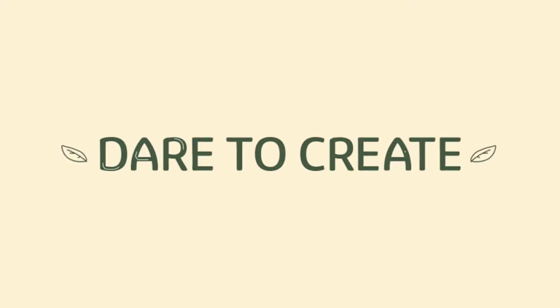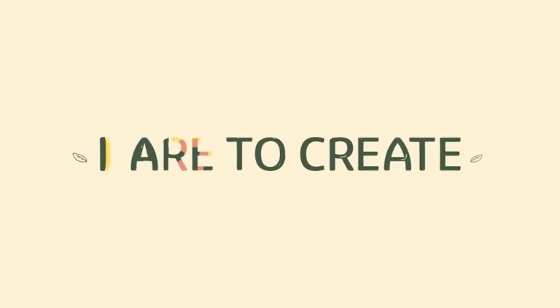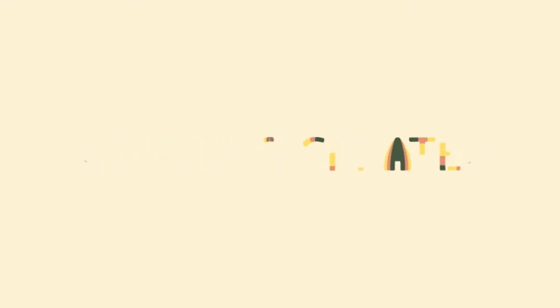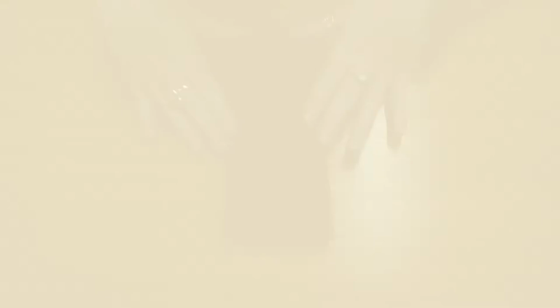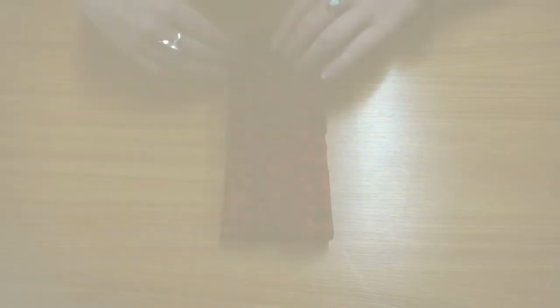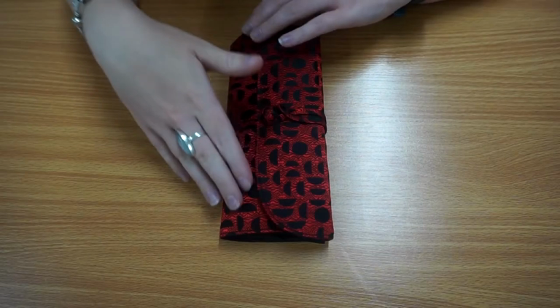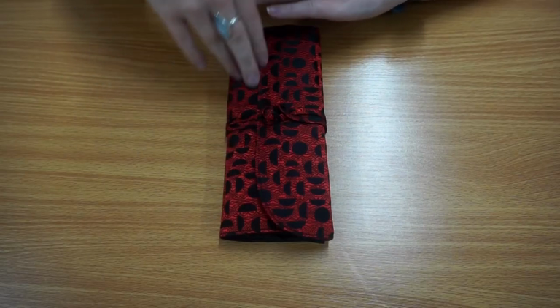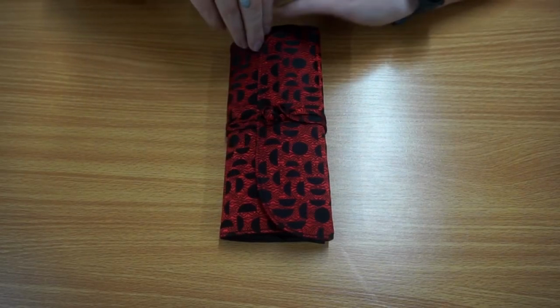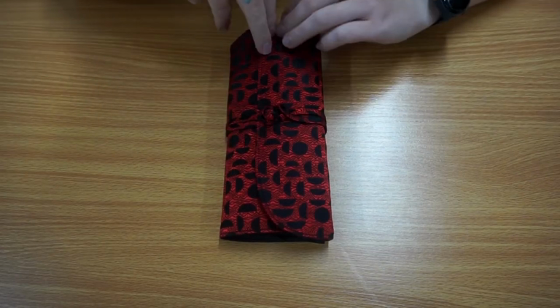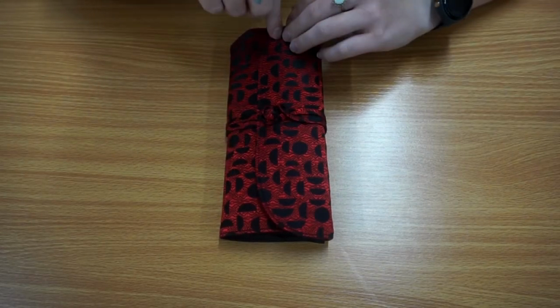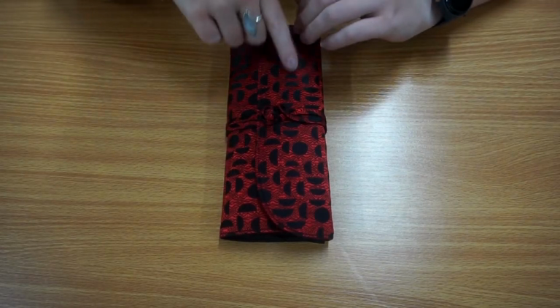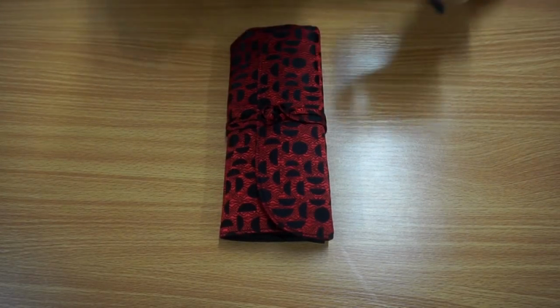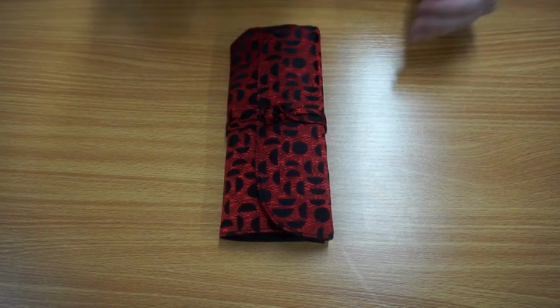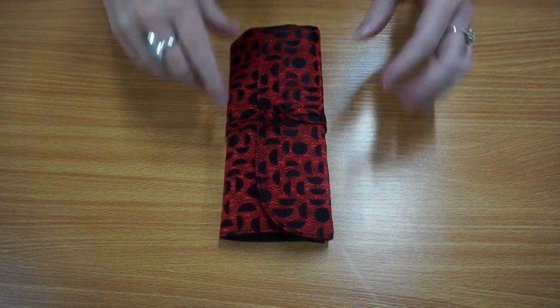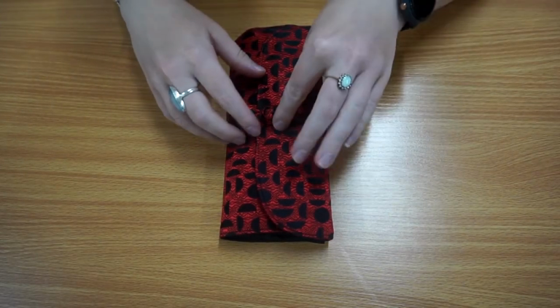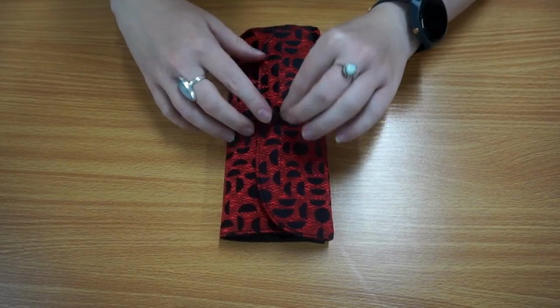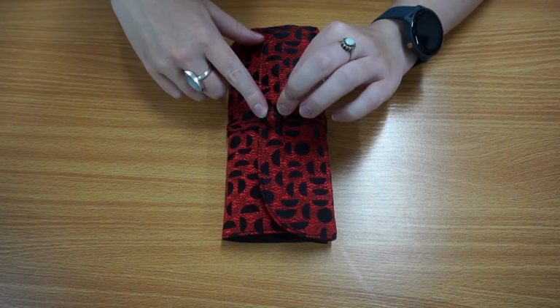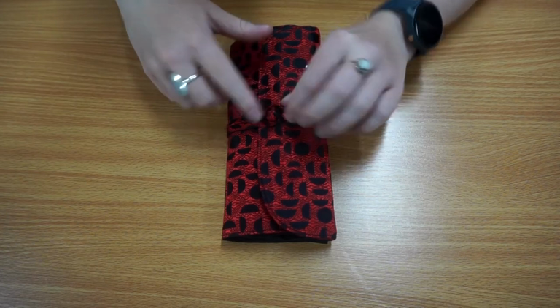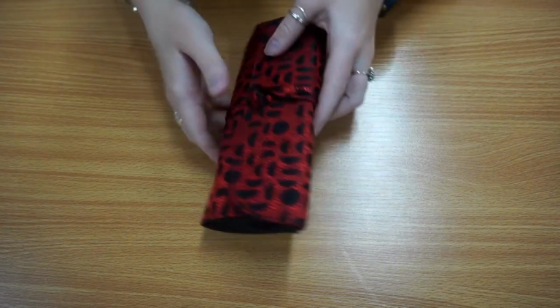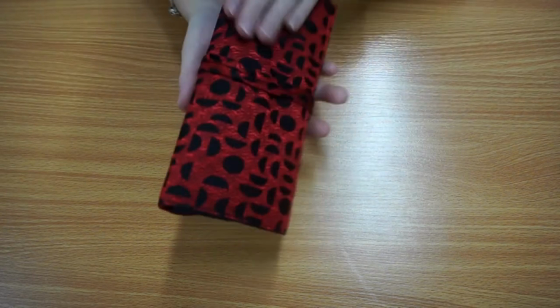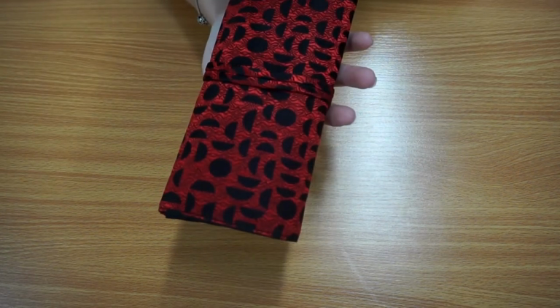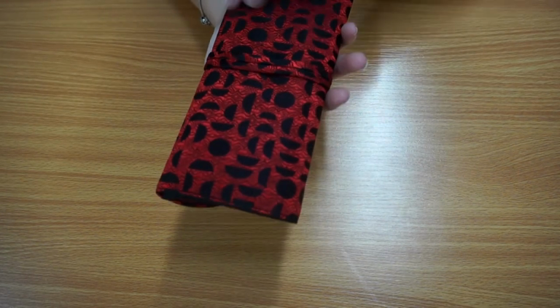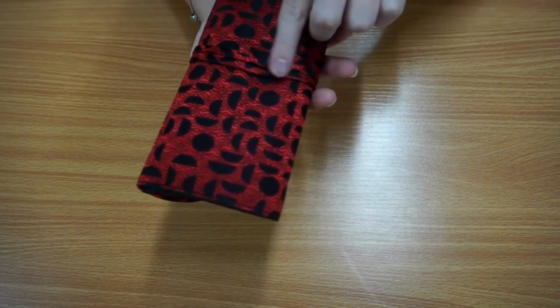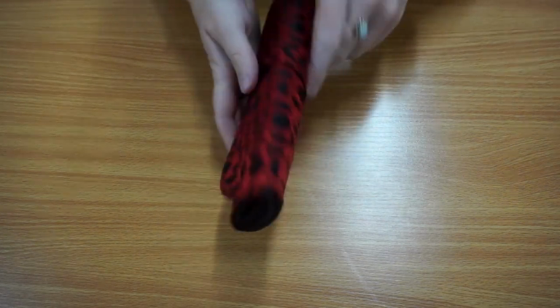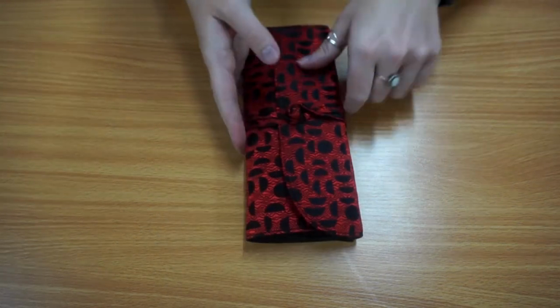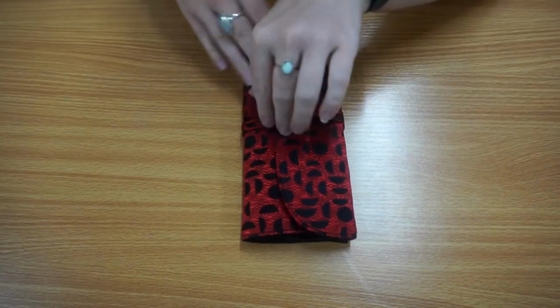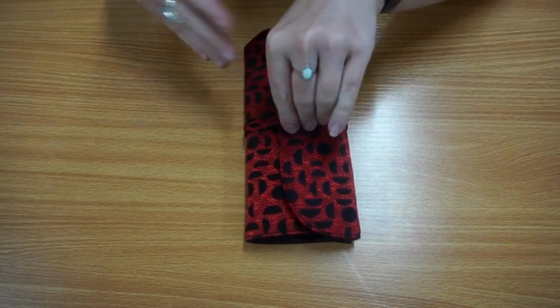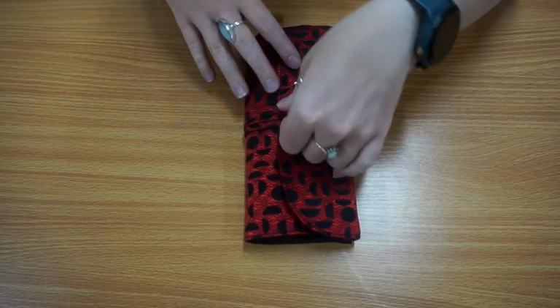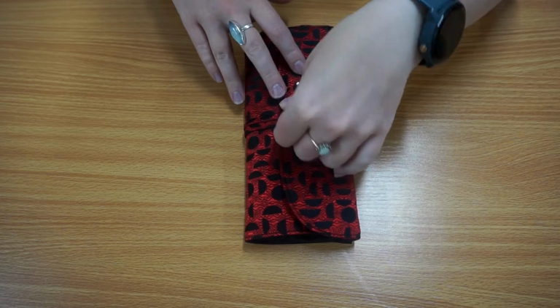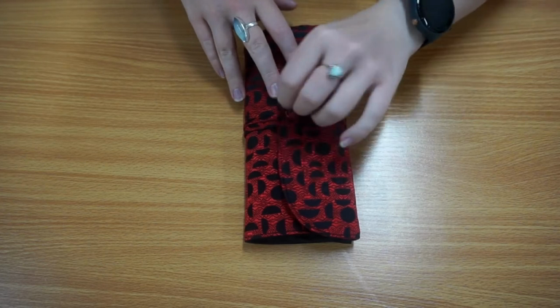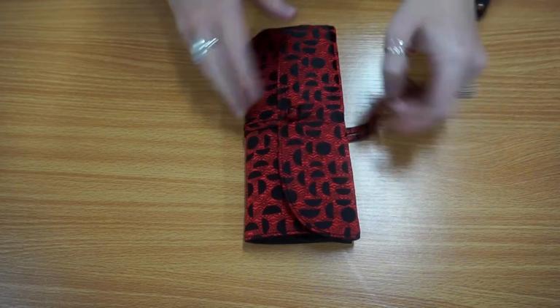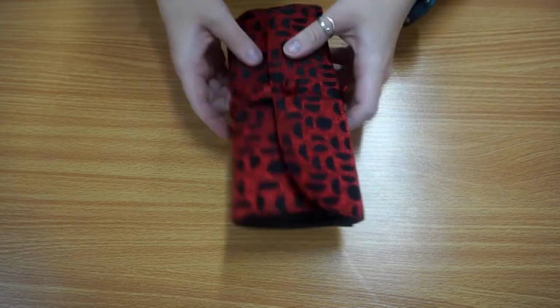So this is the lovely Chinese brocade case that this set comes in. This is the red ladybird pattern so it has a nice little topper on the front and it is a wrap case, similar to how you might have a jewelry case, so if we undo that toggle...